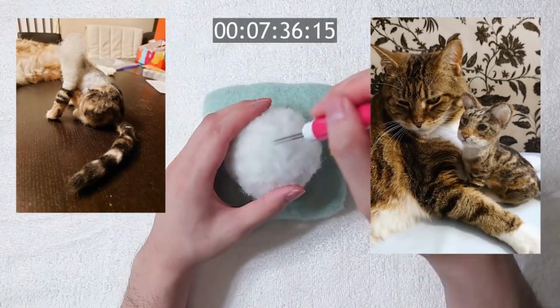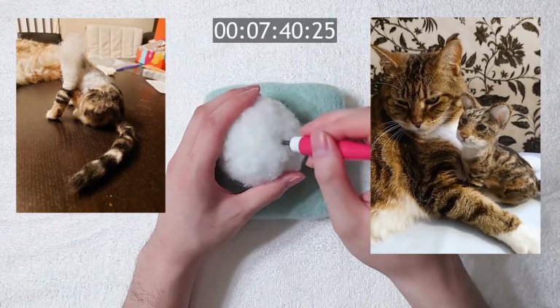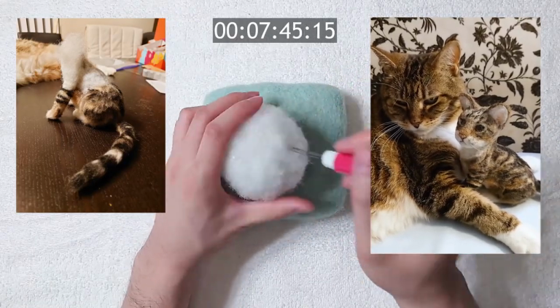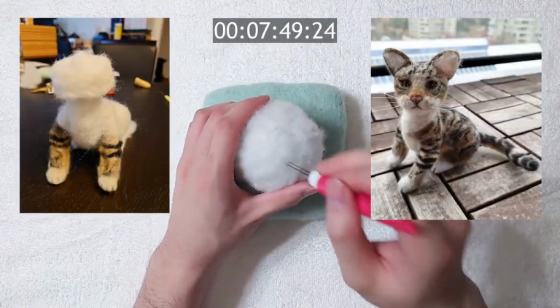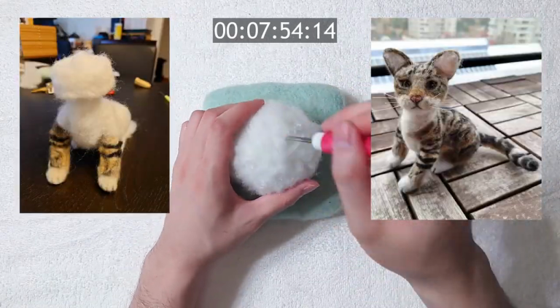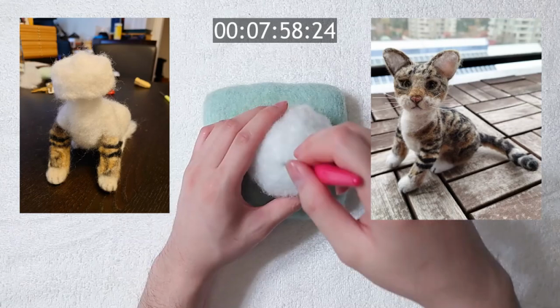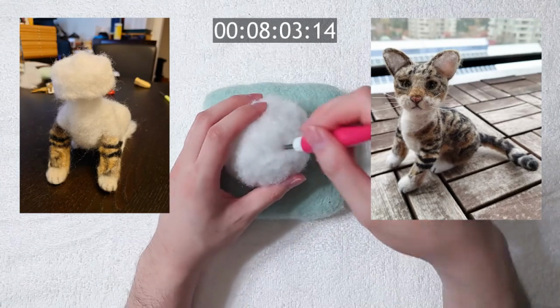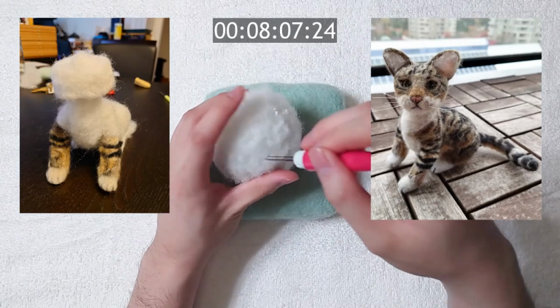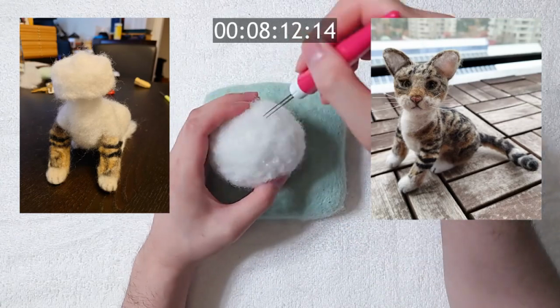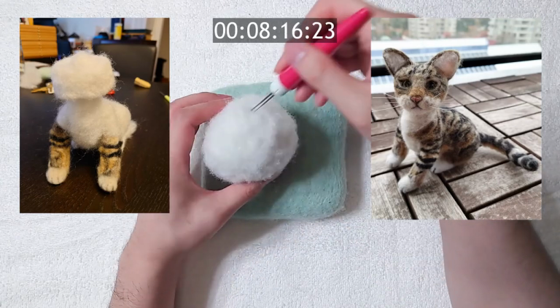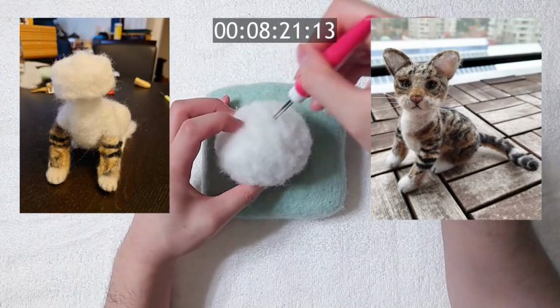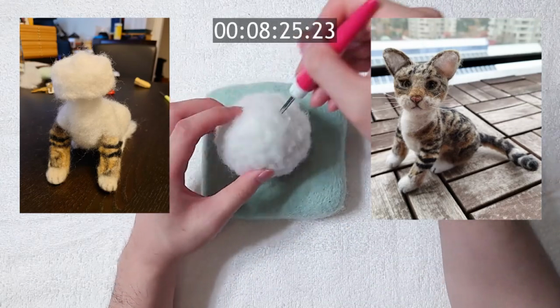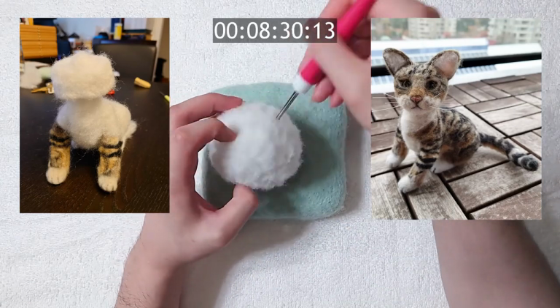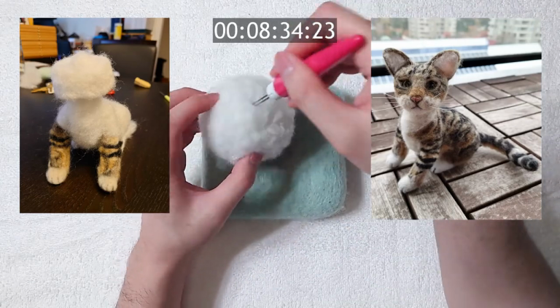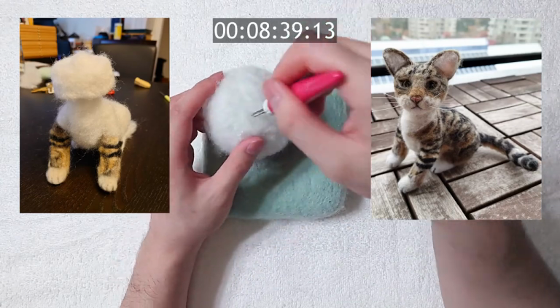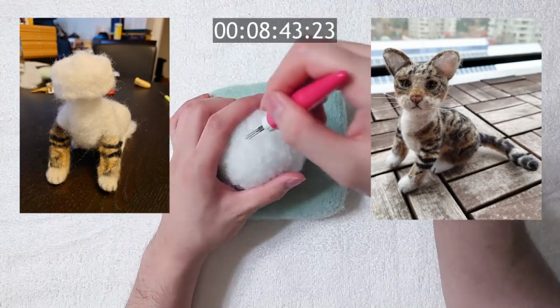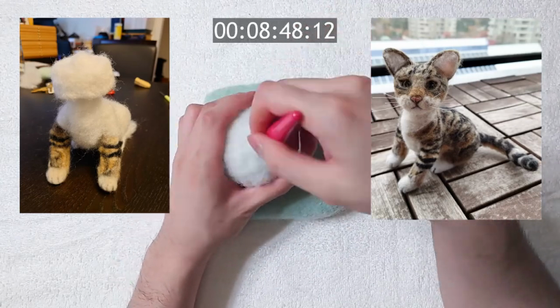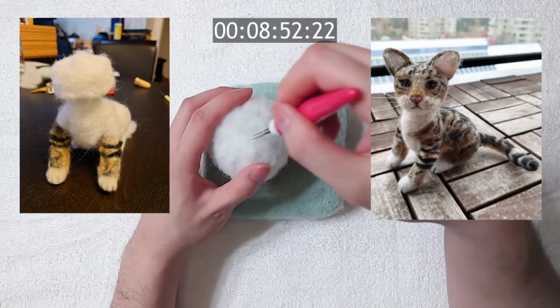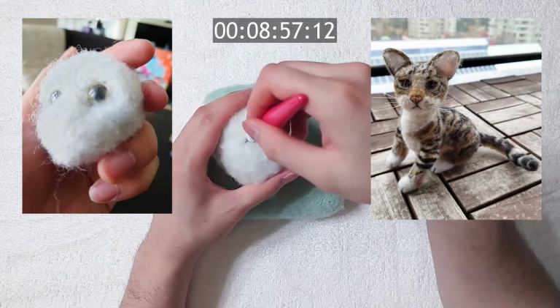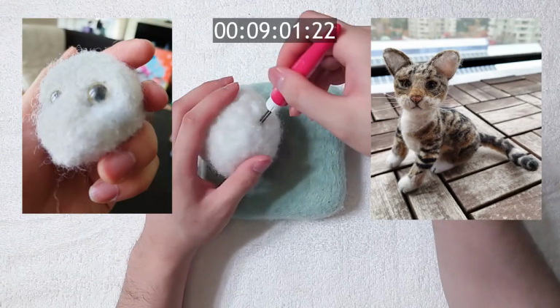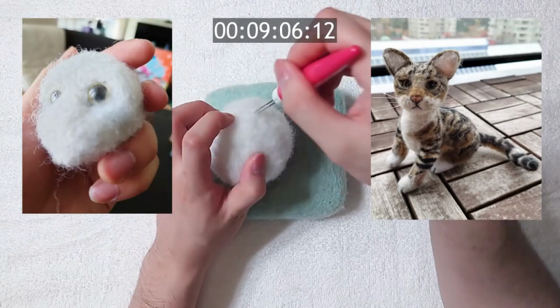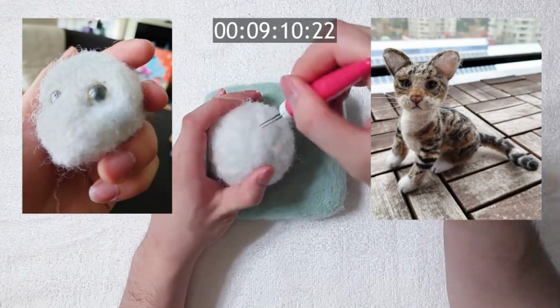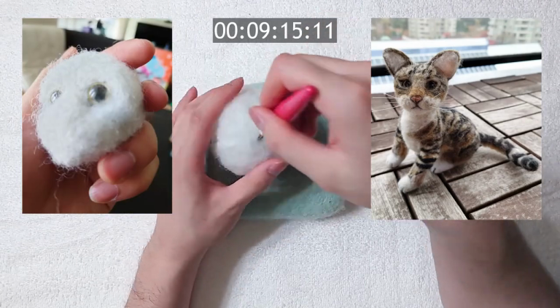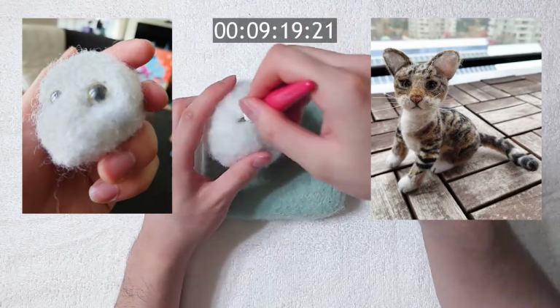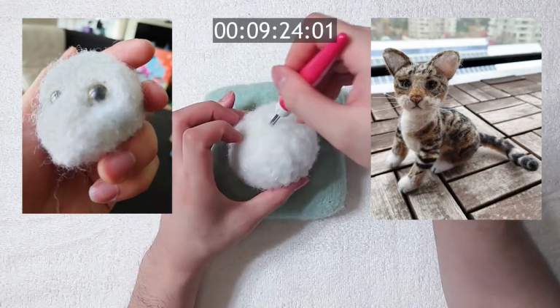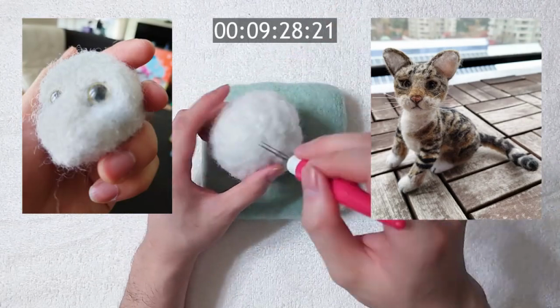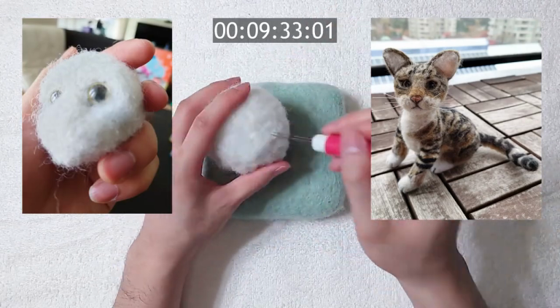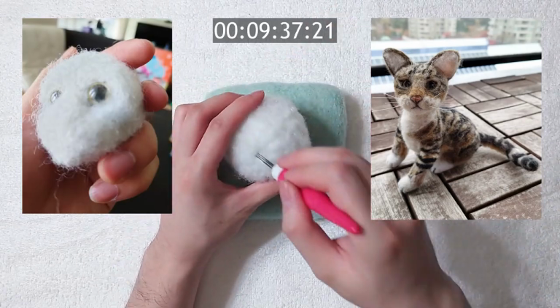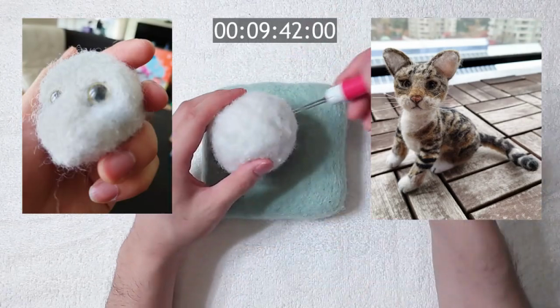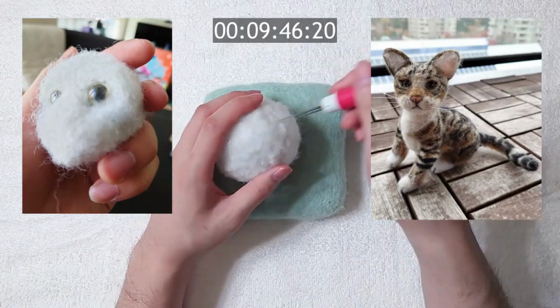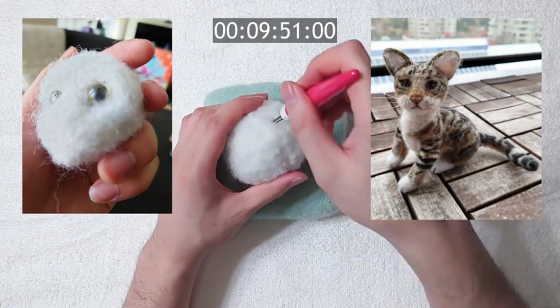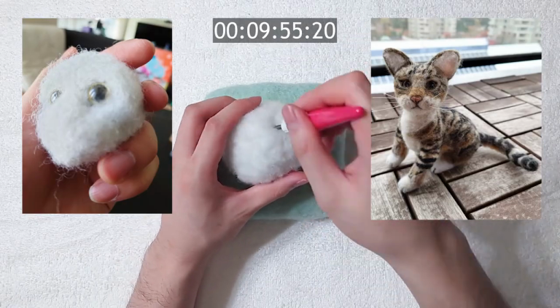Different brands of polyfill can have different quality. I have only used one brand, so I do not know if all brands work the same. If you are looking to get into needle felting, I highly recommend trying it out because it can save you some money.